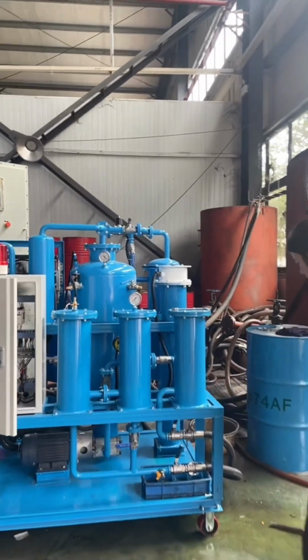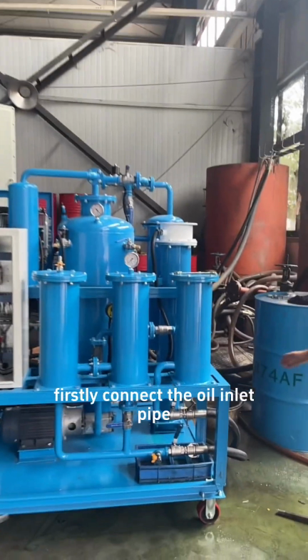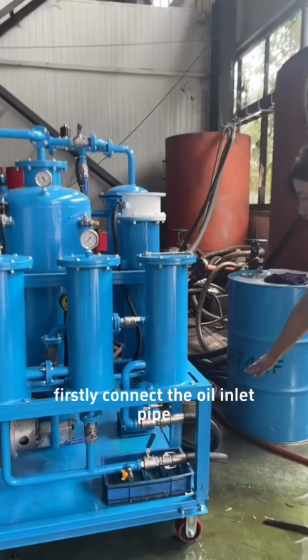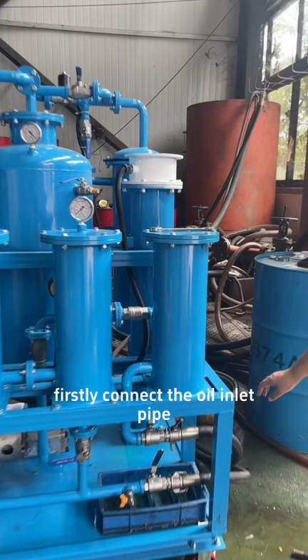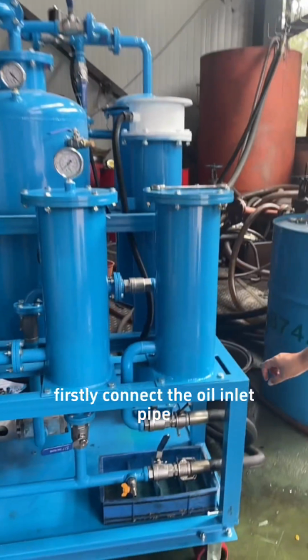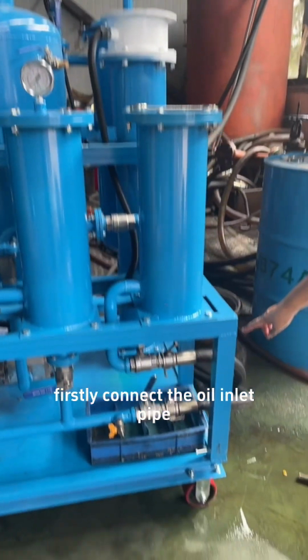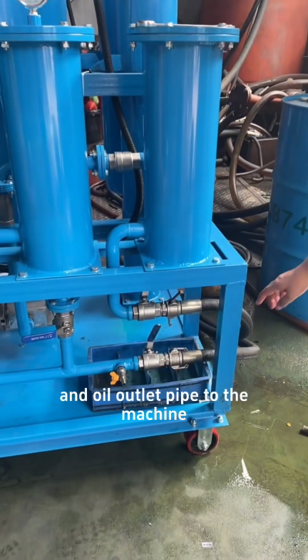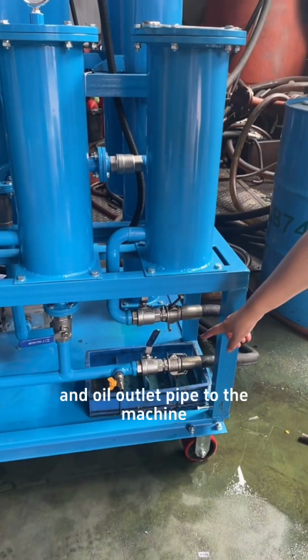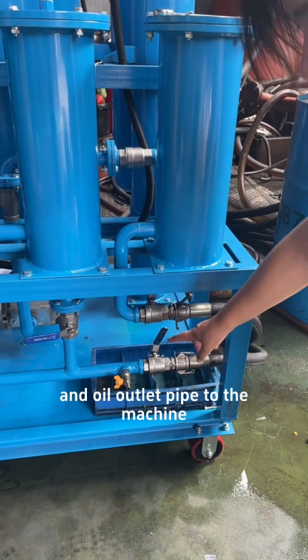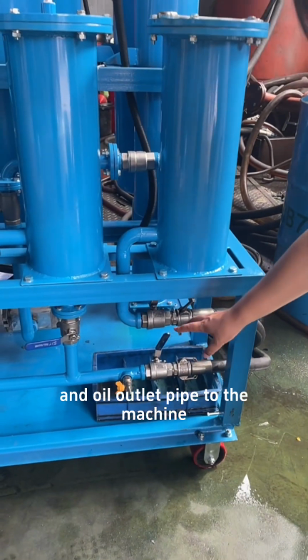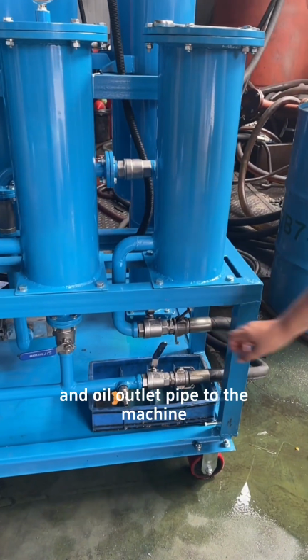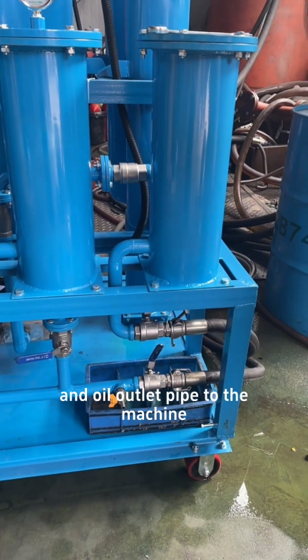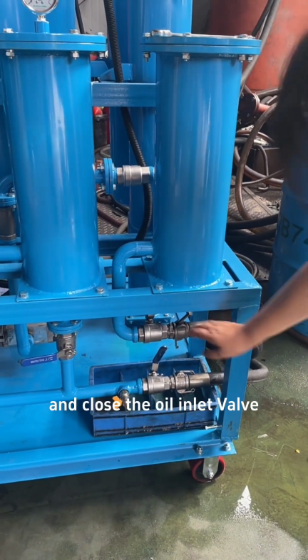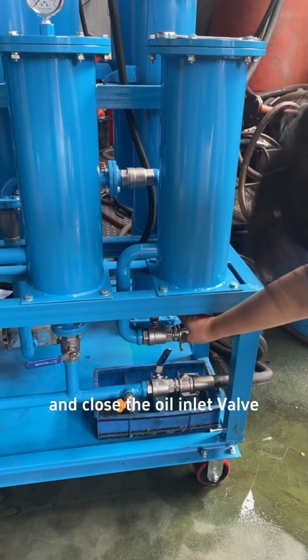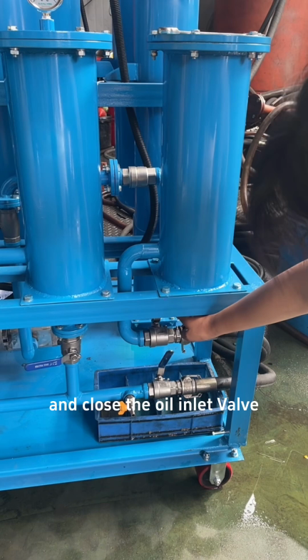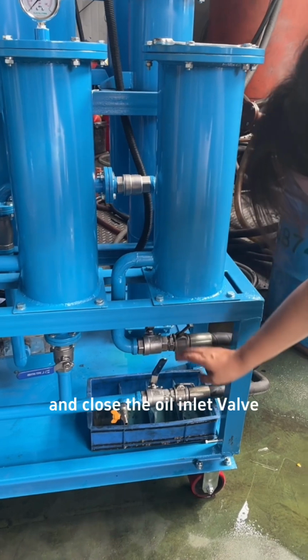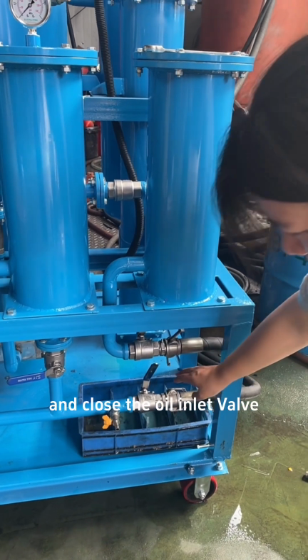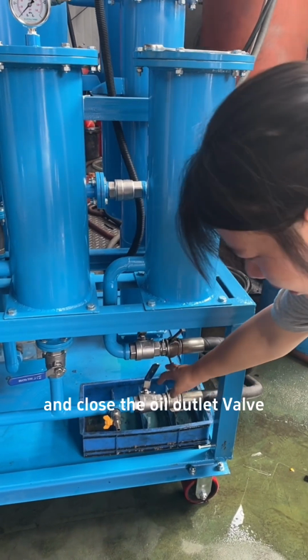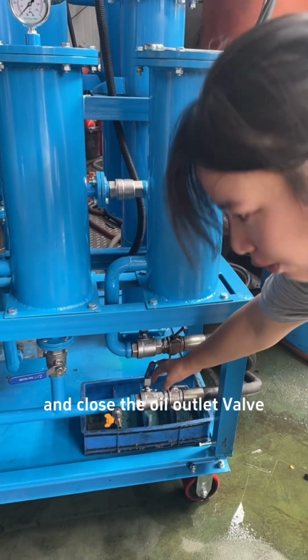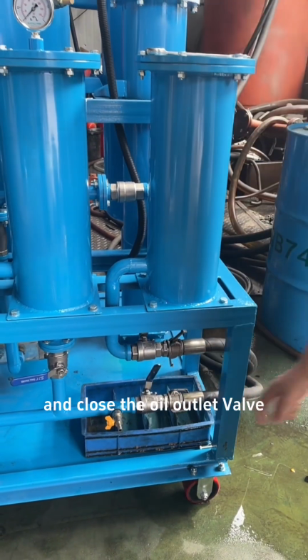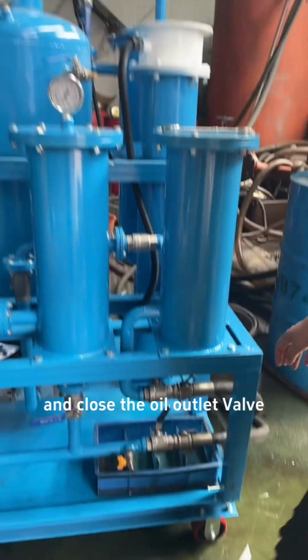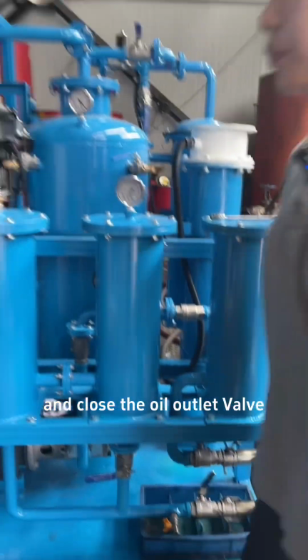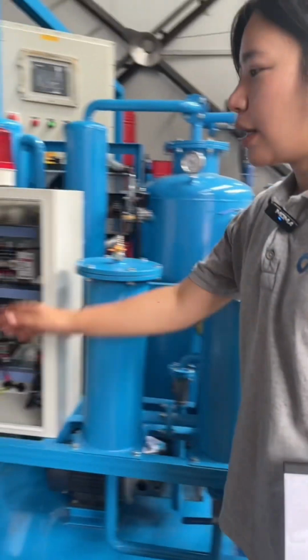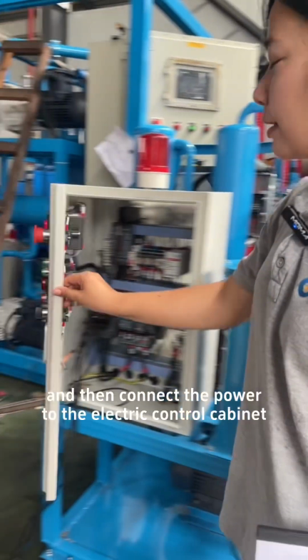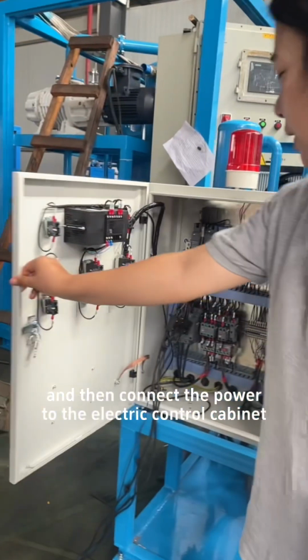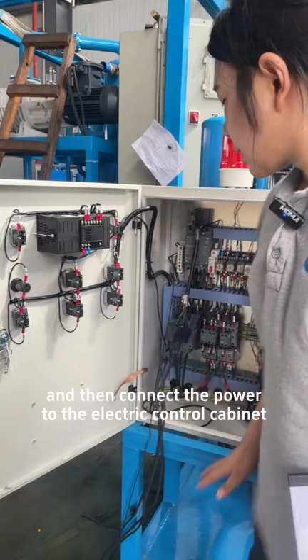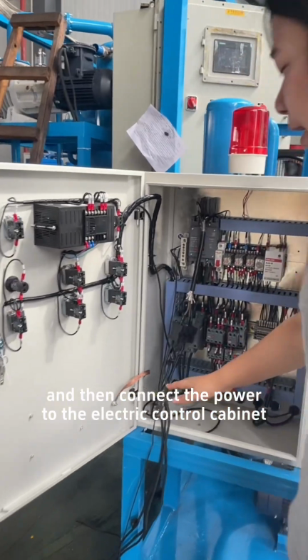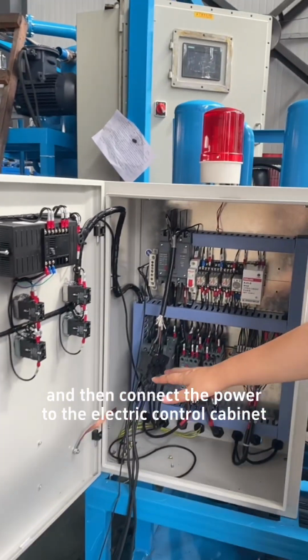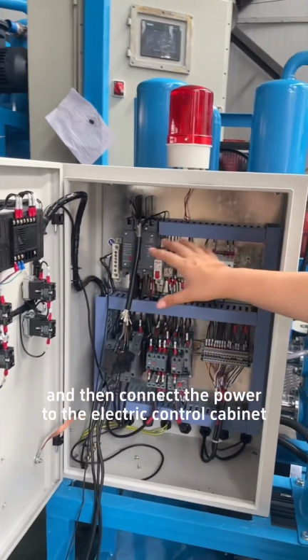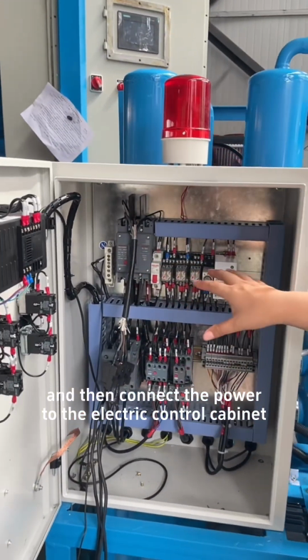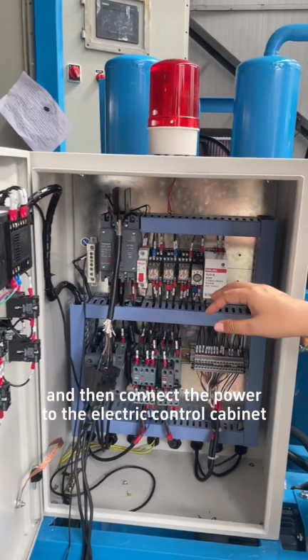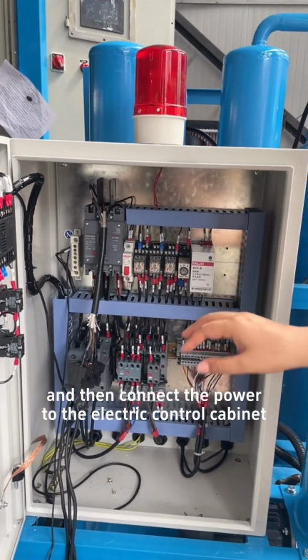Firstly, connect the oil inlet pipe and the oil outlet pipe to the machine. Close the oil inlet valve and close the oil outlet valve. And then connect the power to the electrical control cabinet.